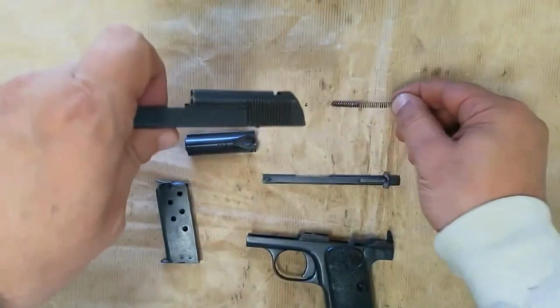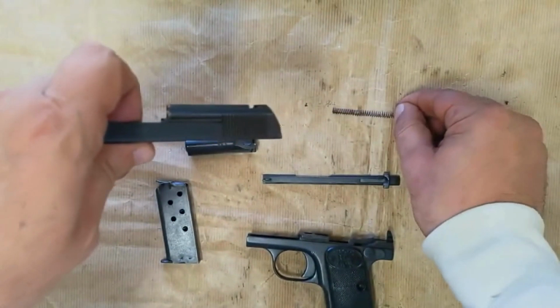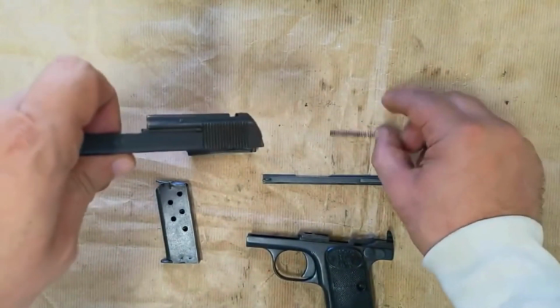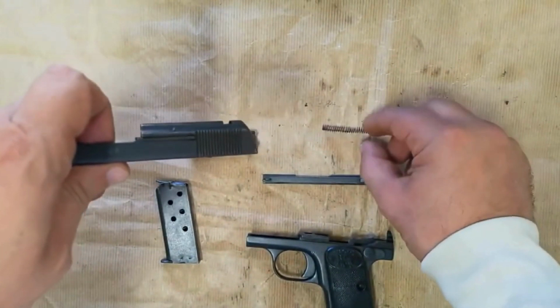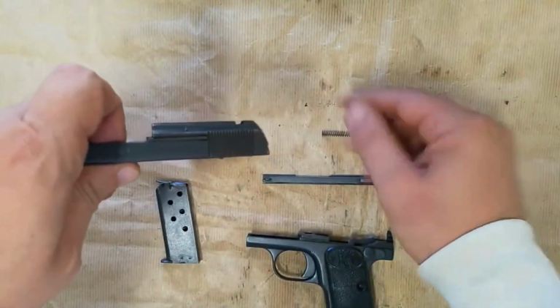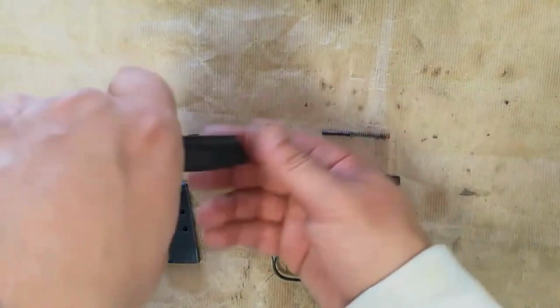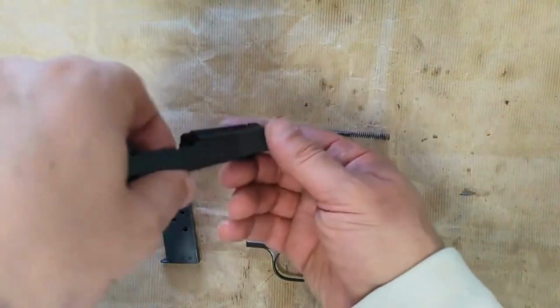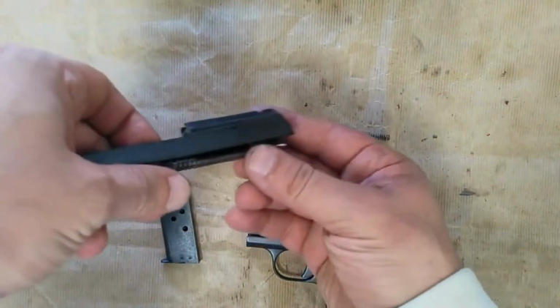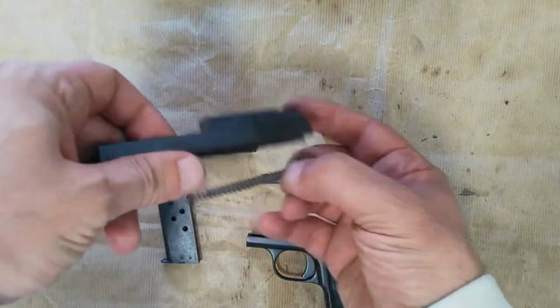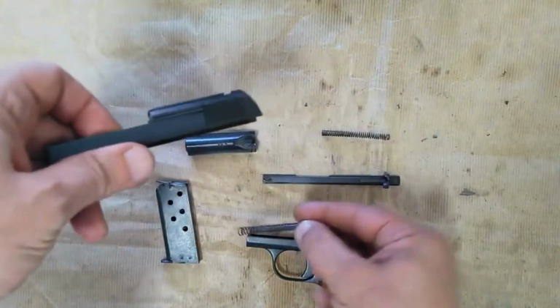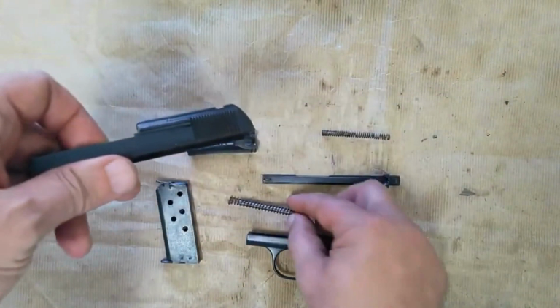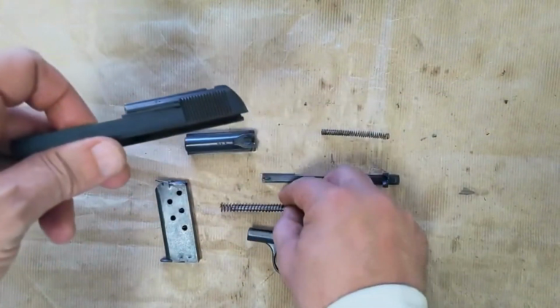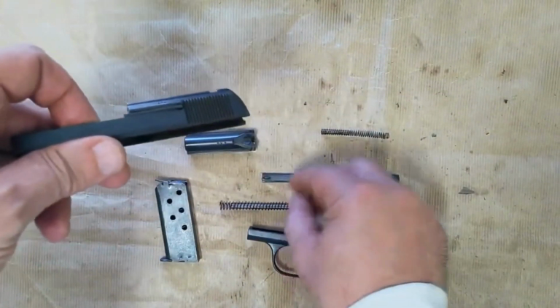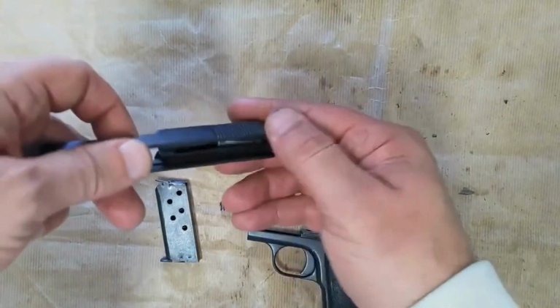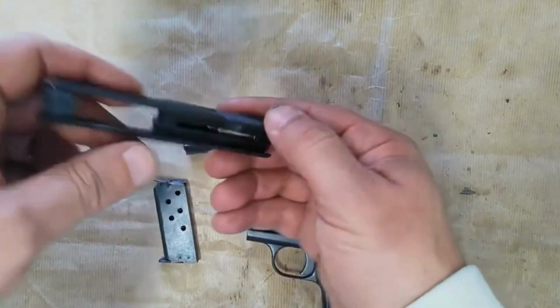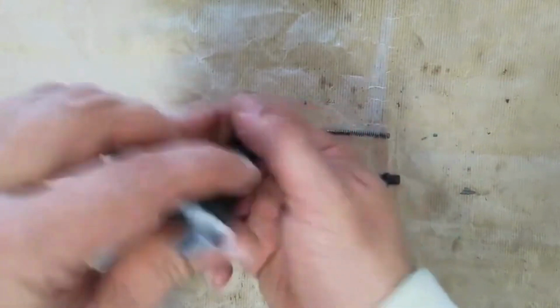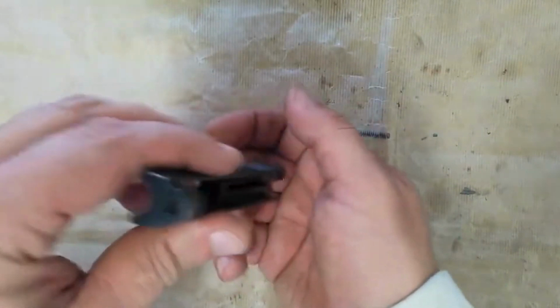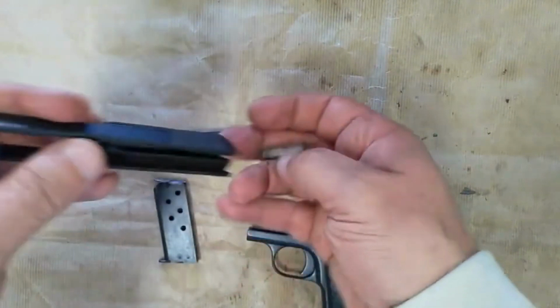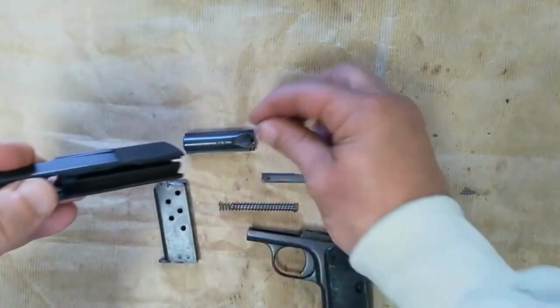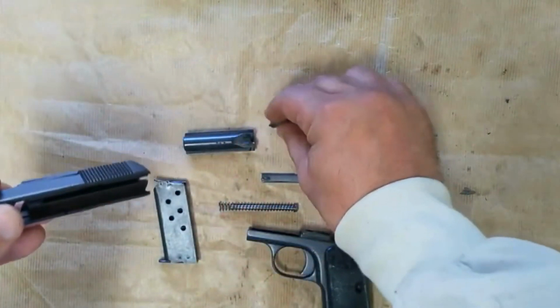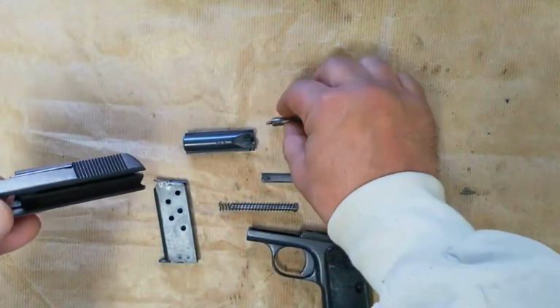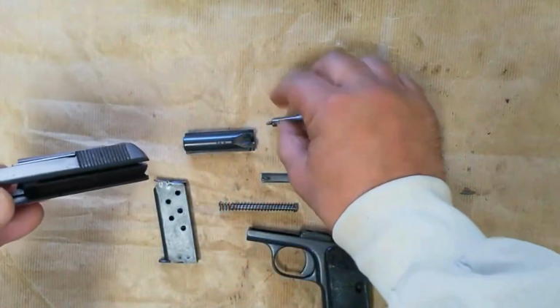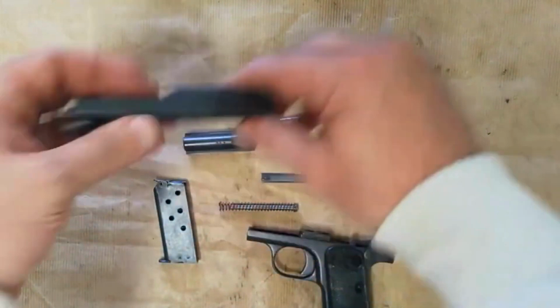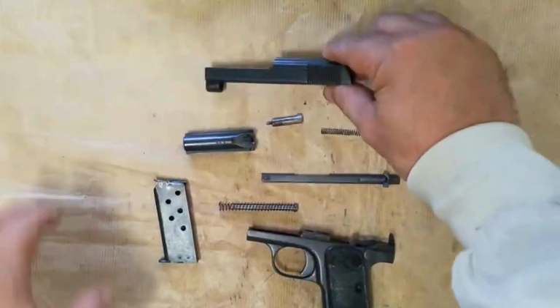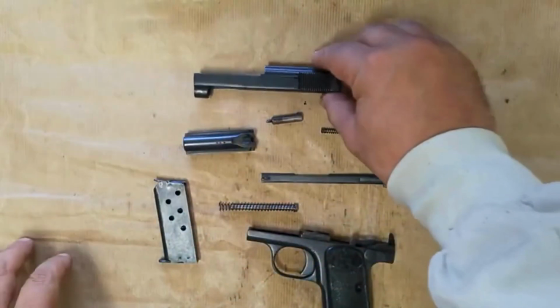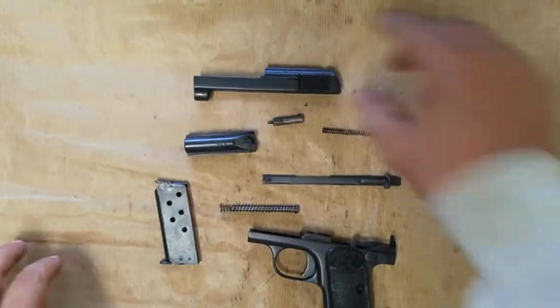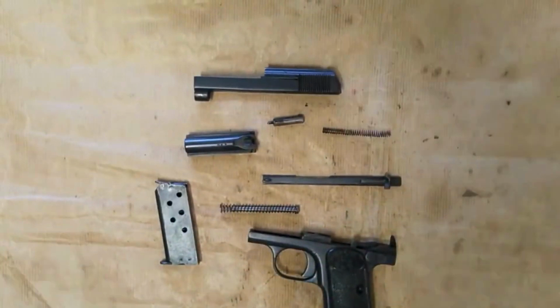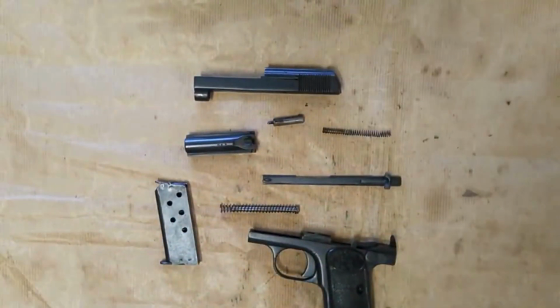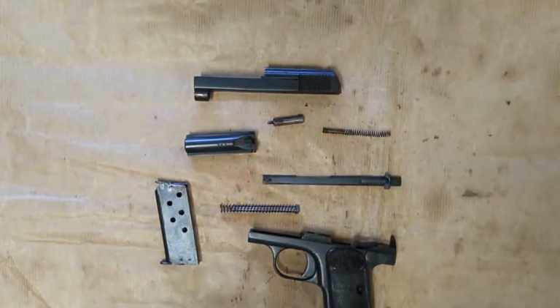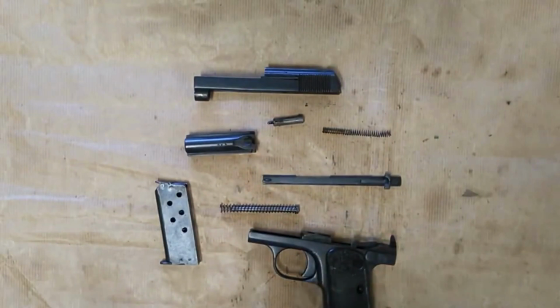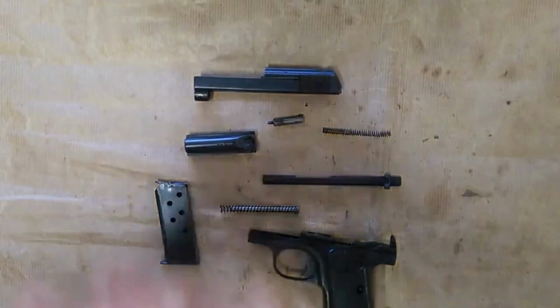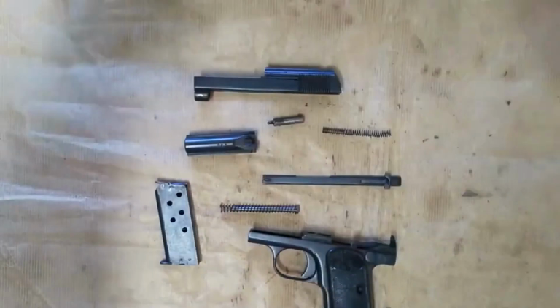The rib reciprocated with the slide and has RMF monograms on the grips. There are two major variants of the gun, with a number of minor variations within the two, particularly in early production.